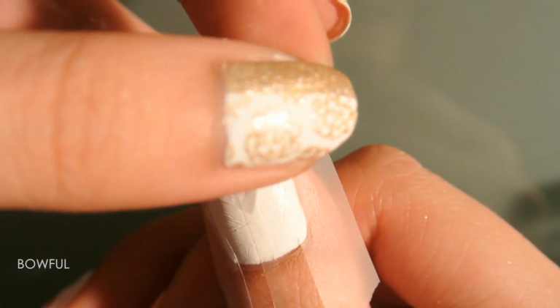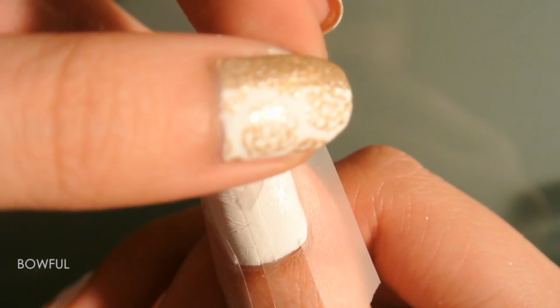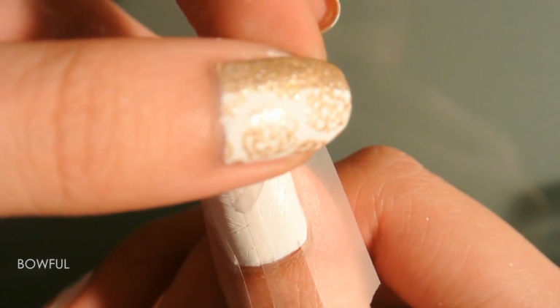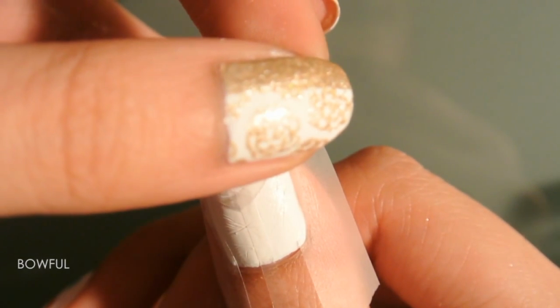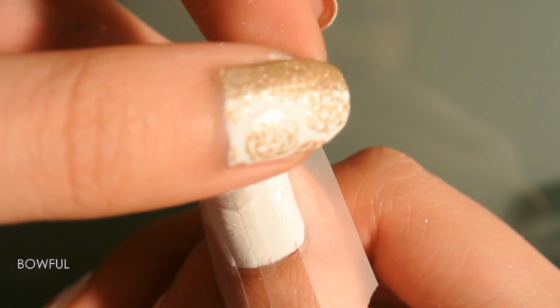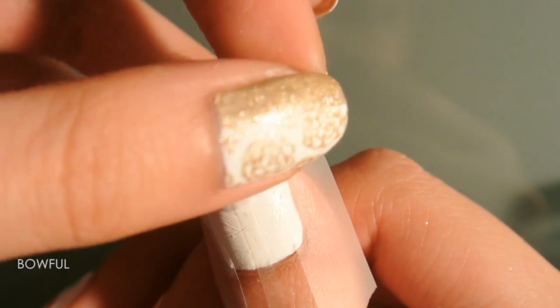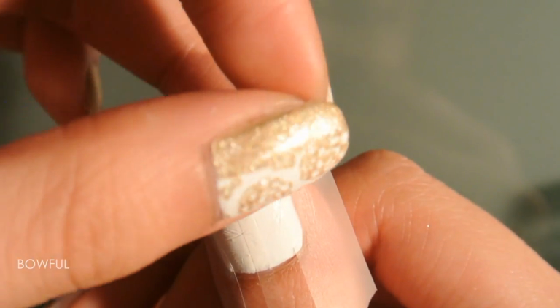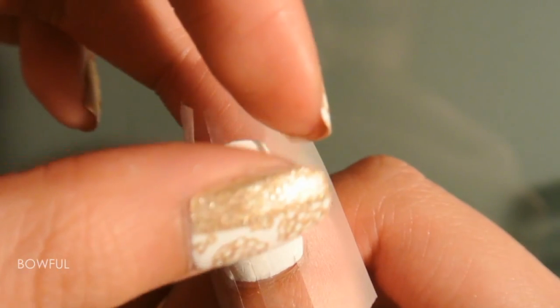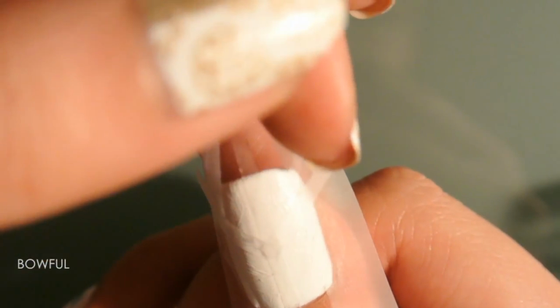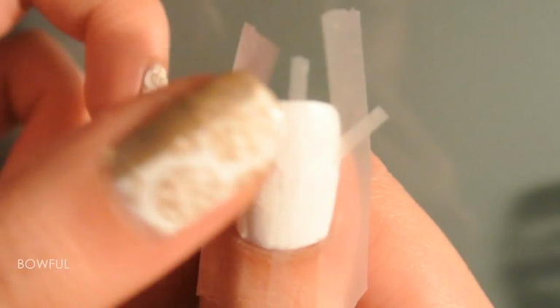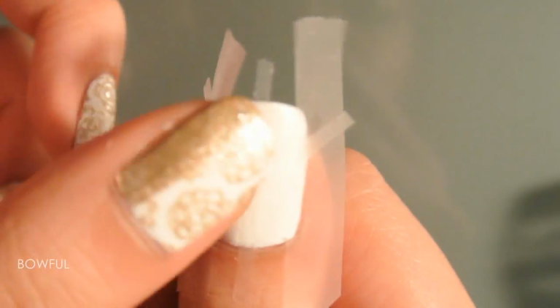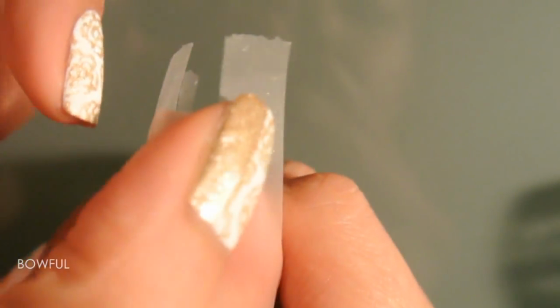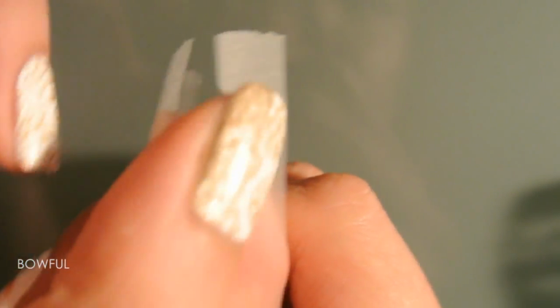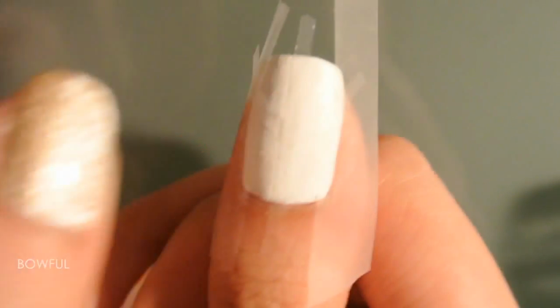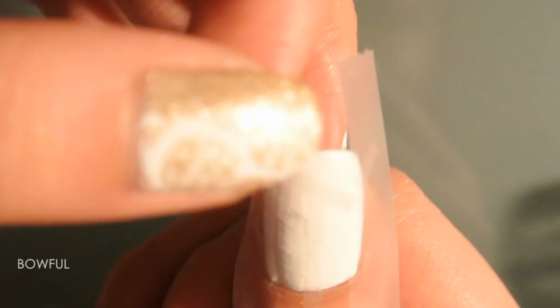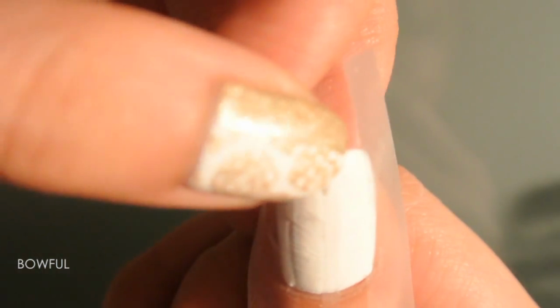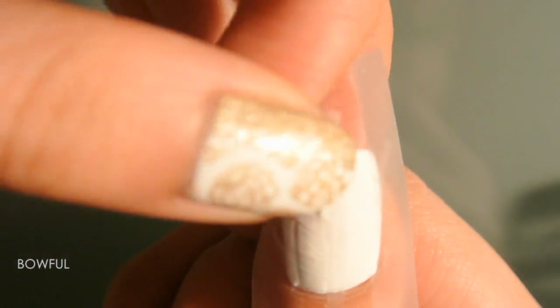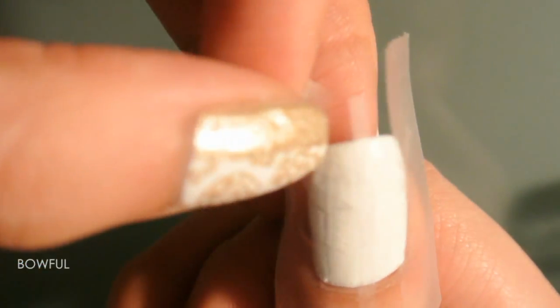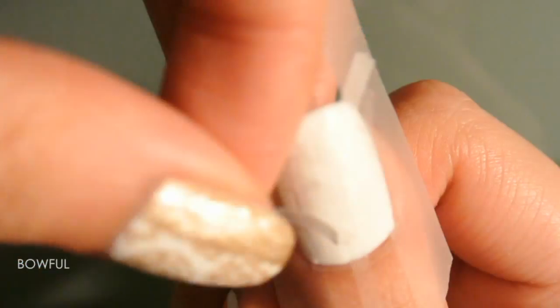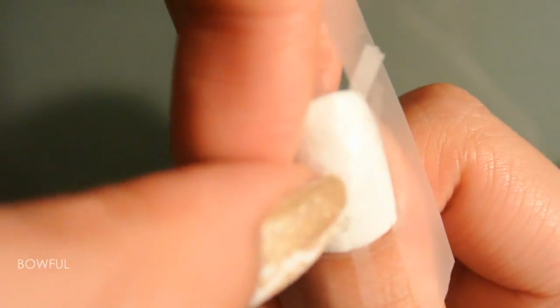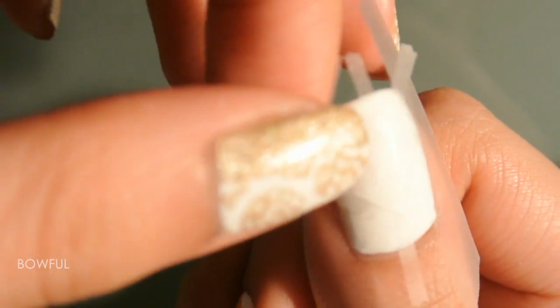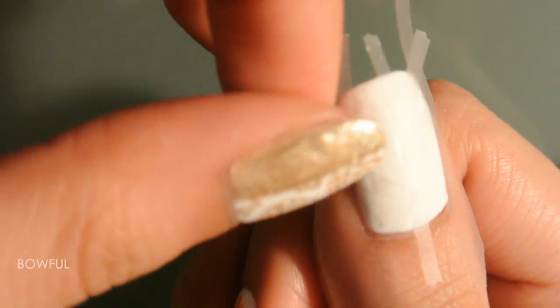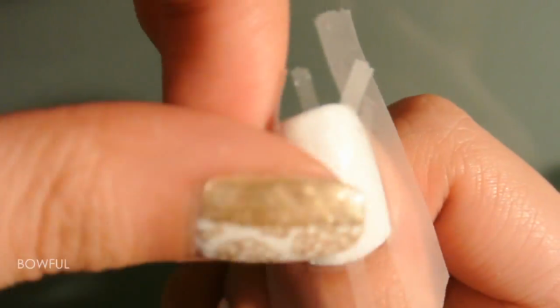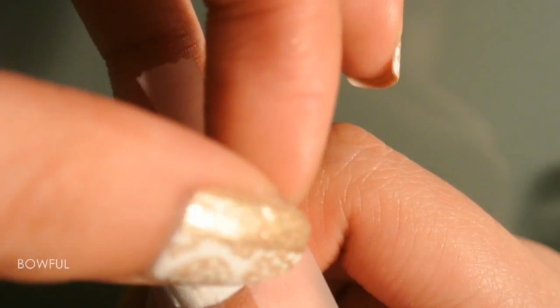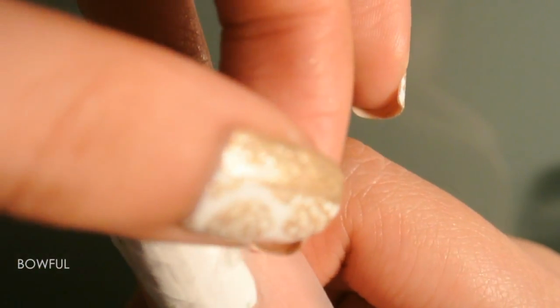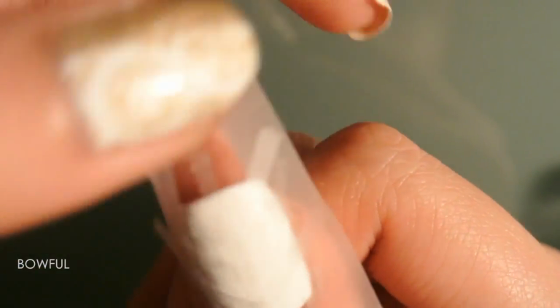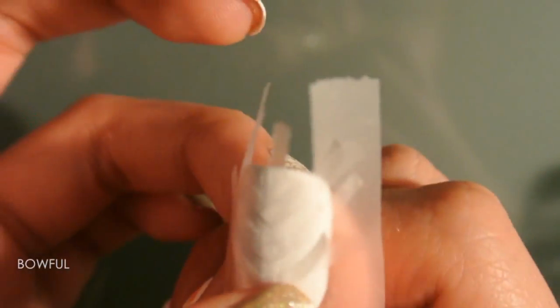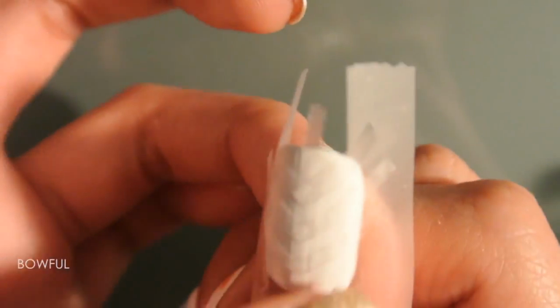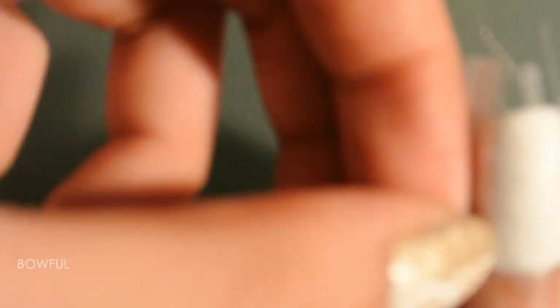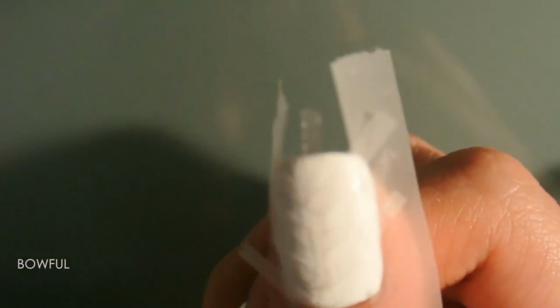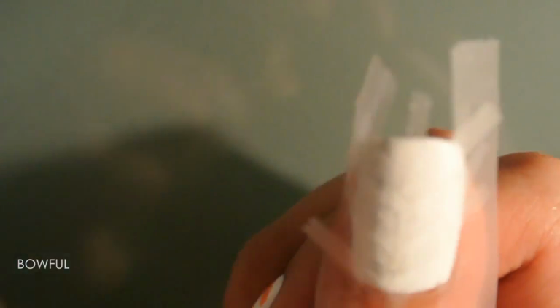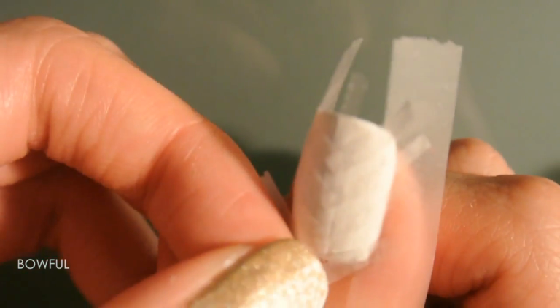Make sure the tape is symmetric when you apply it for the chevron part. The point doesn't have to be perfect where they meet because of the tape in the middle, since you'll peel it off anyways. And do that!